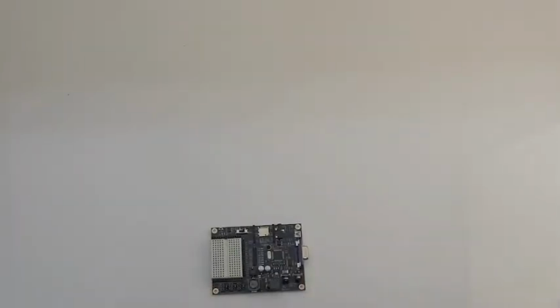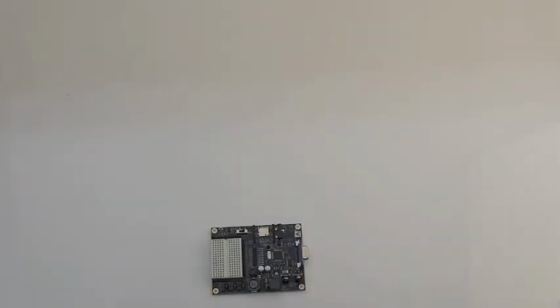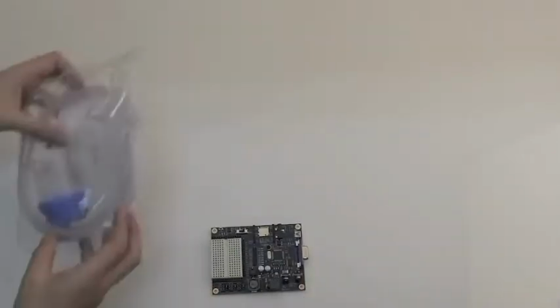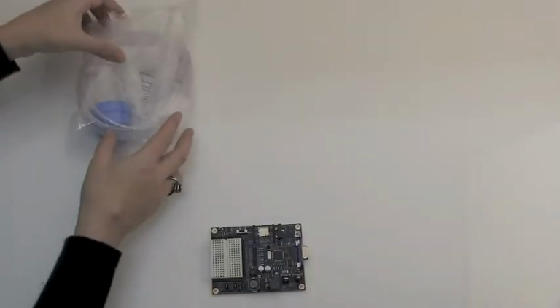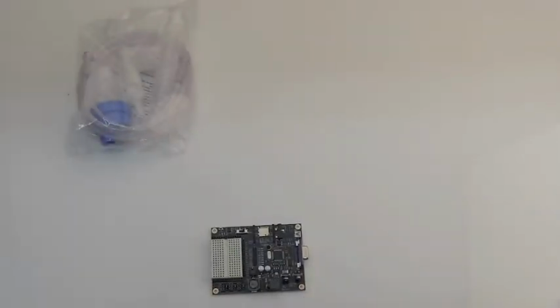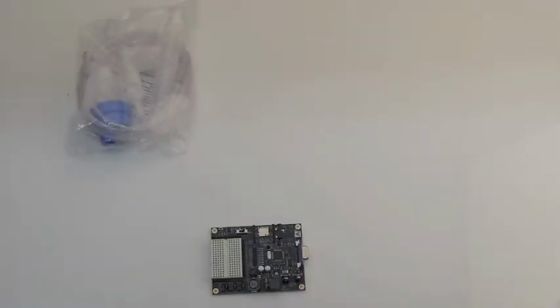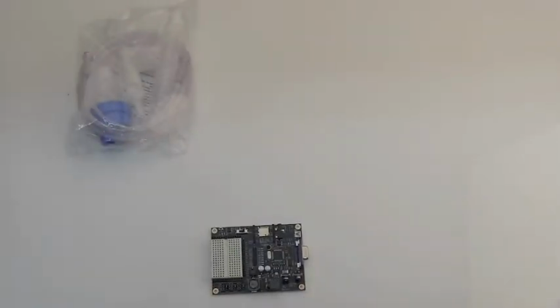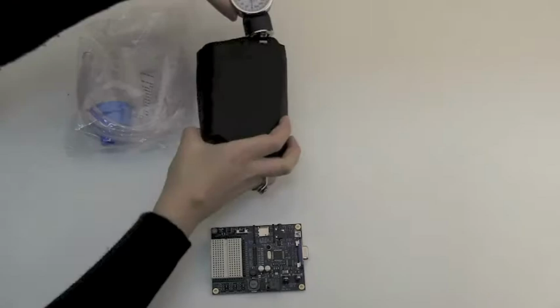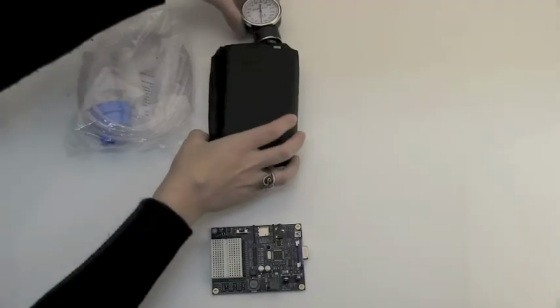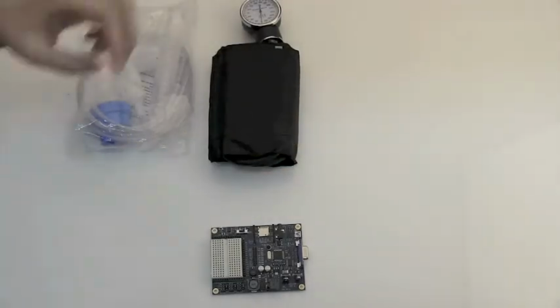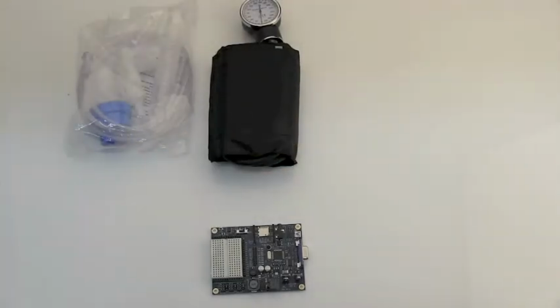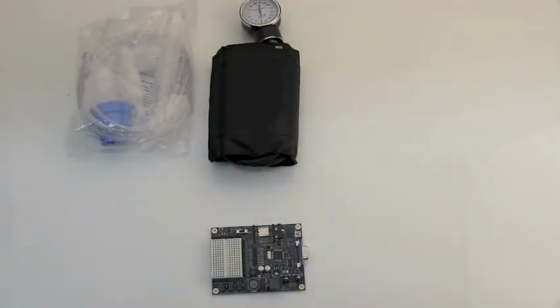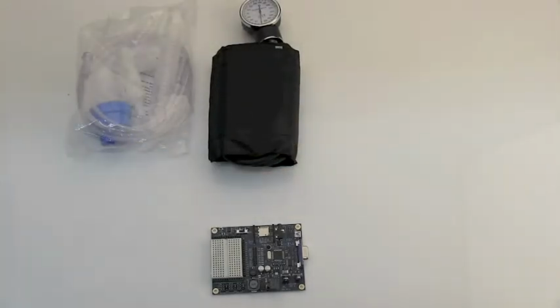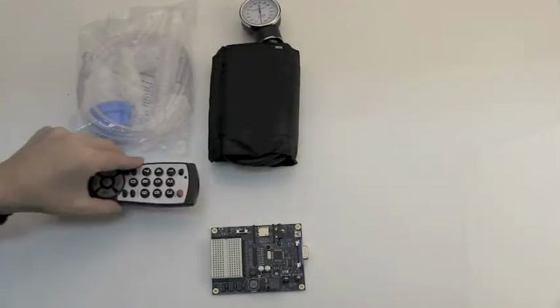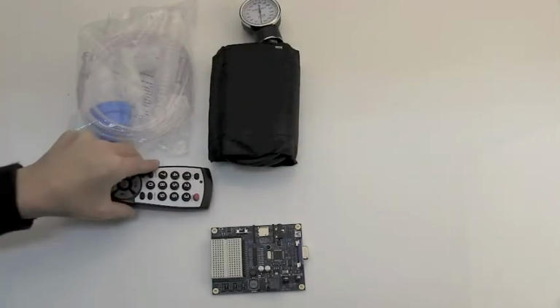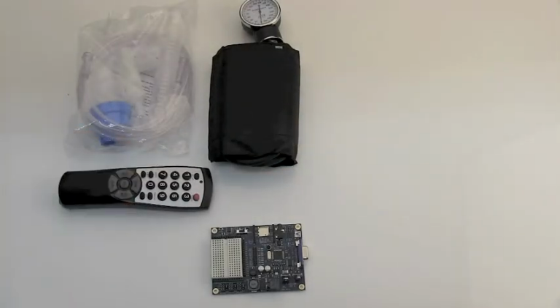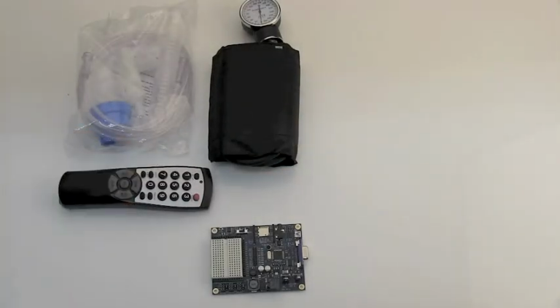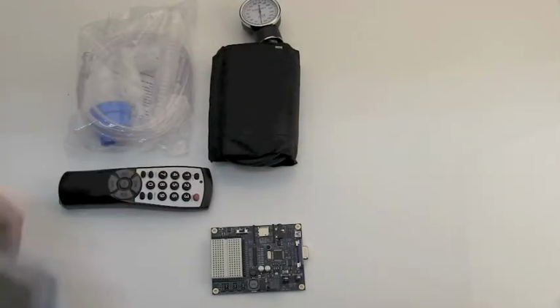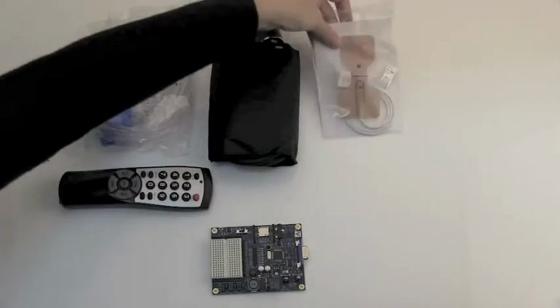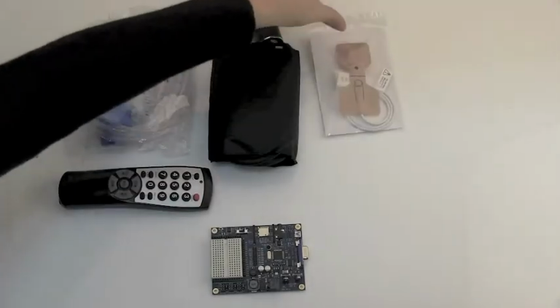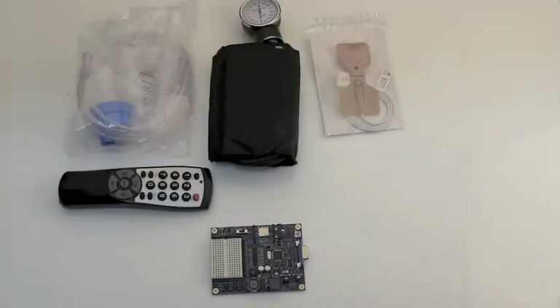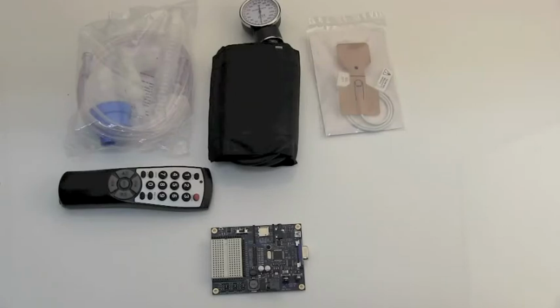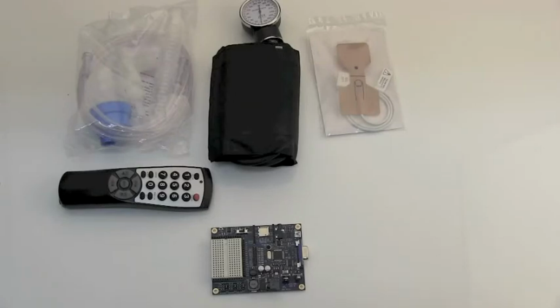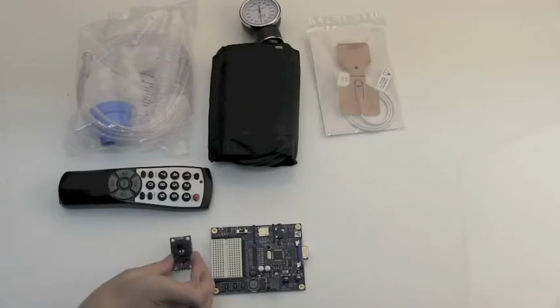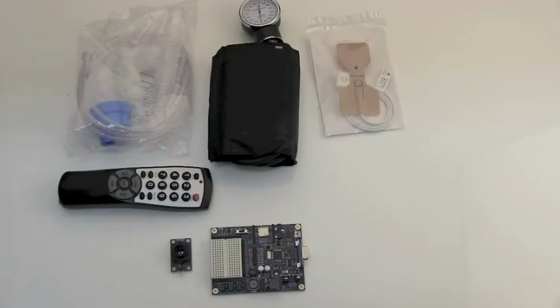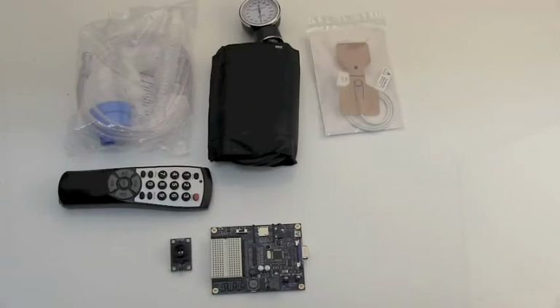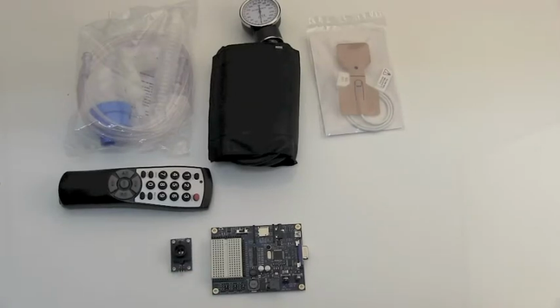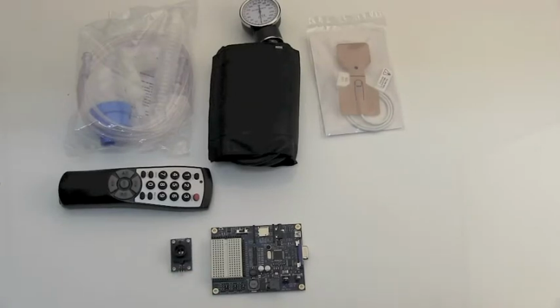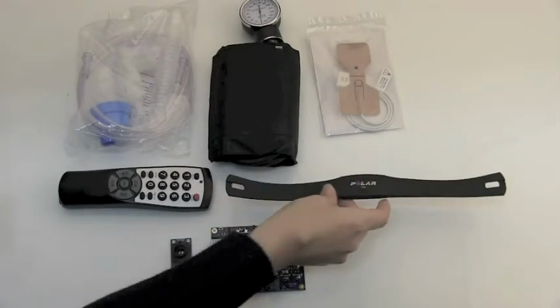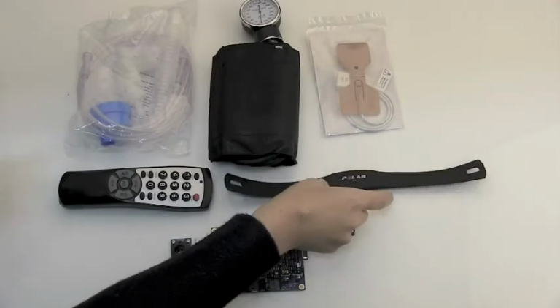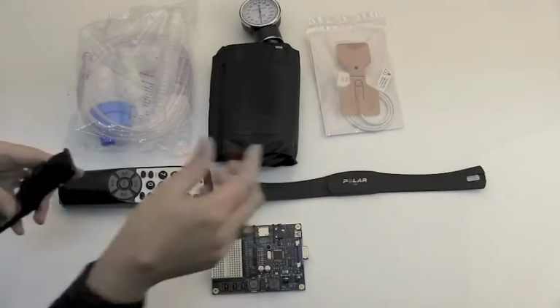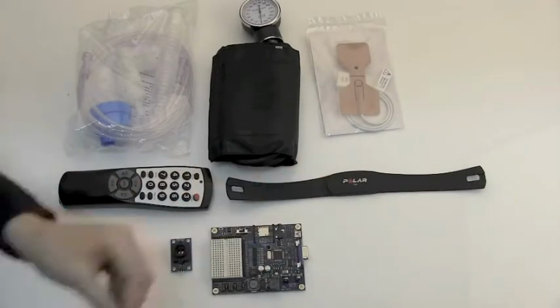Inside, you'll find the development board, a nebulizer, a blood pressure cuff, an infrared remote control, a dissolved oxygen sensor, the ColorPal color sensor, and a wireless polar heart rate monitor and receiver.